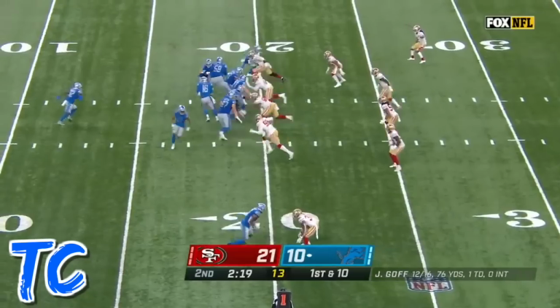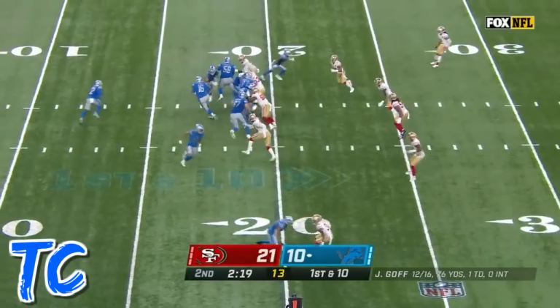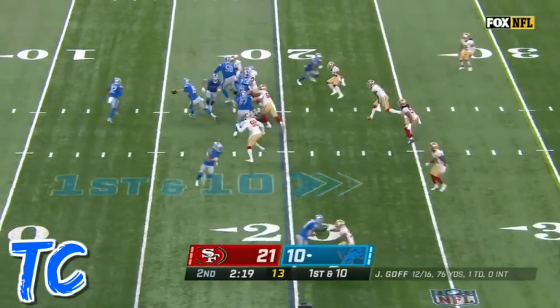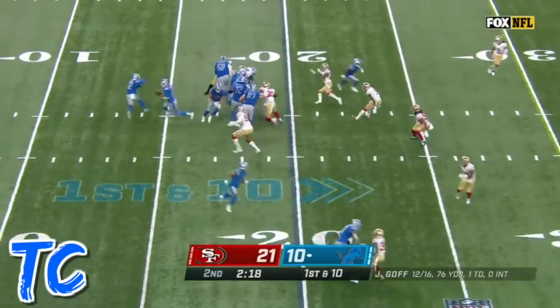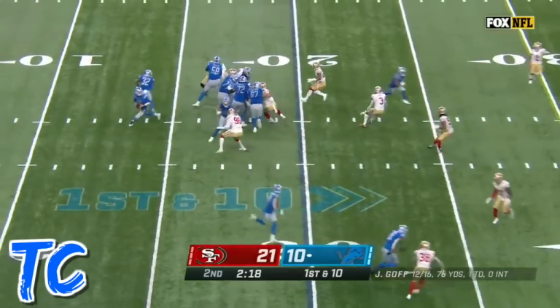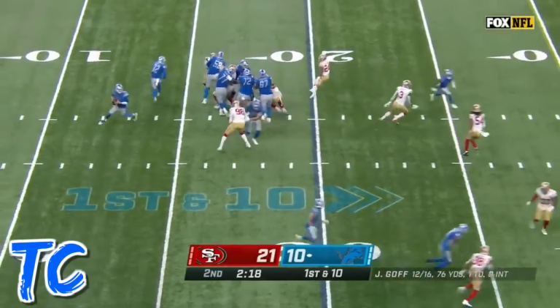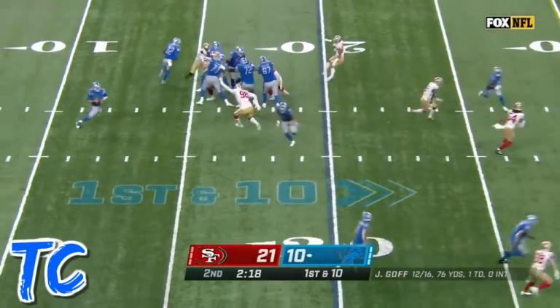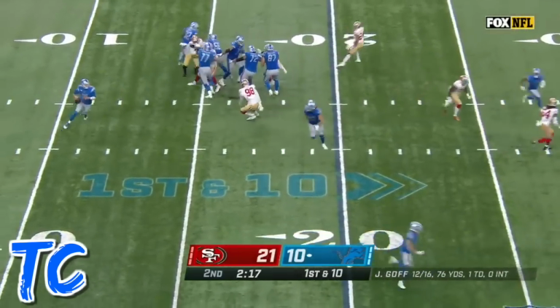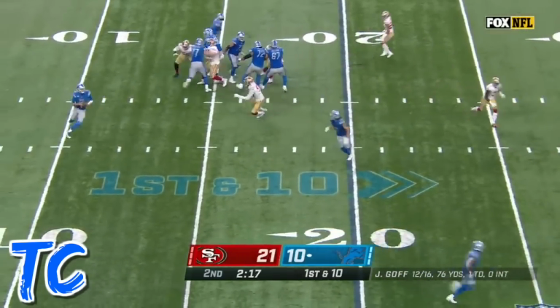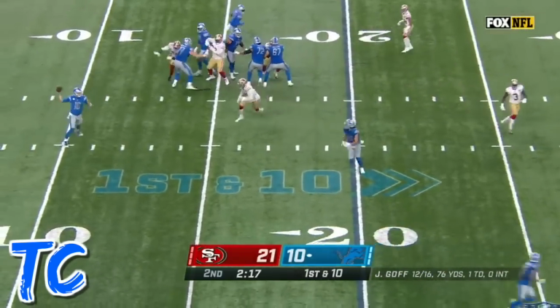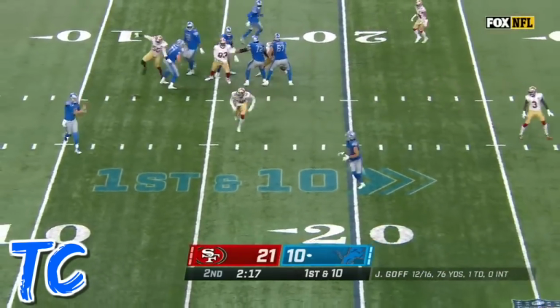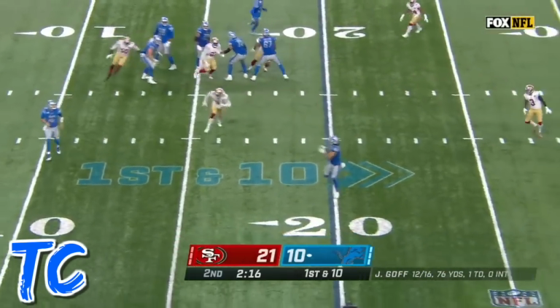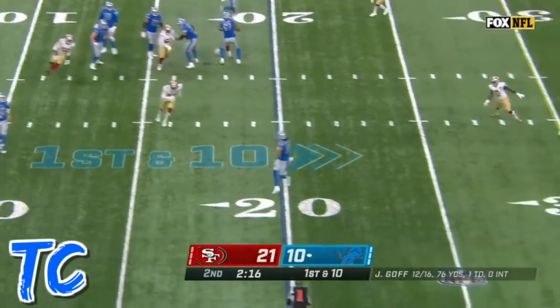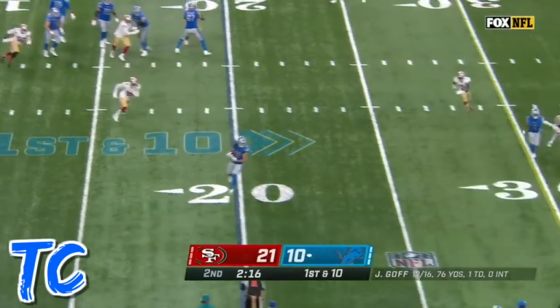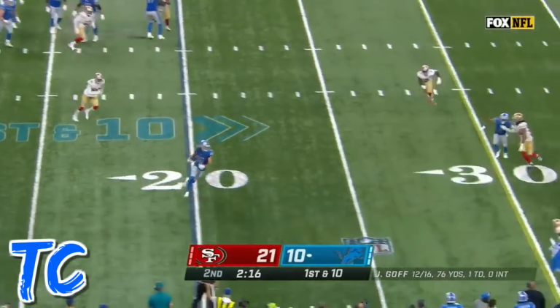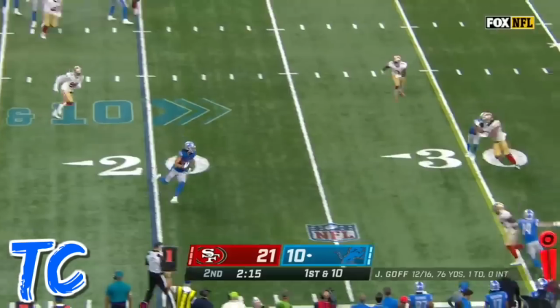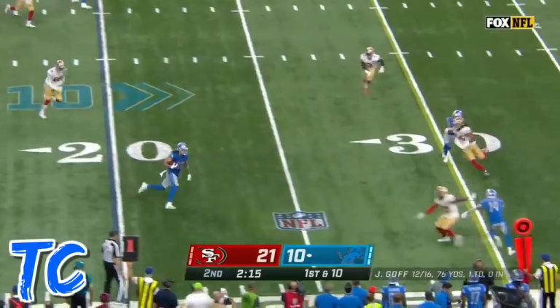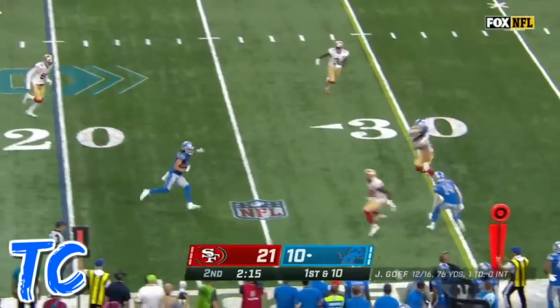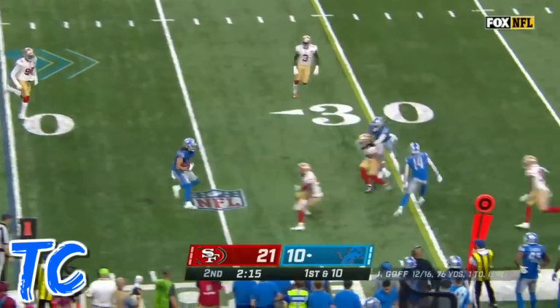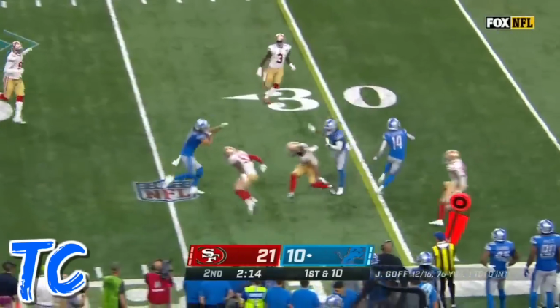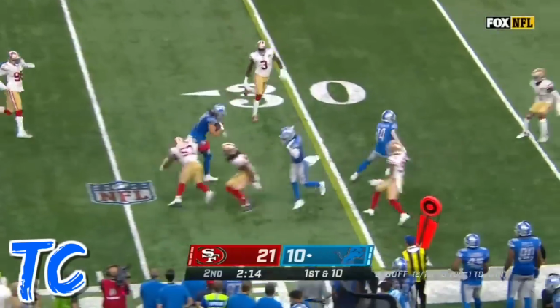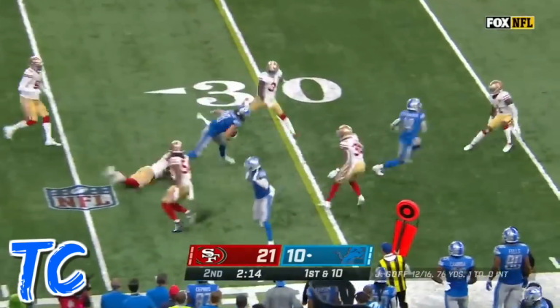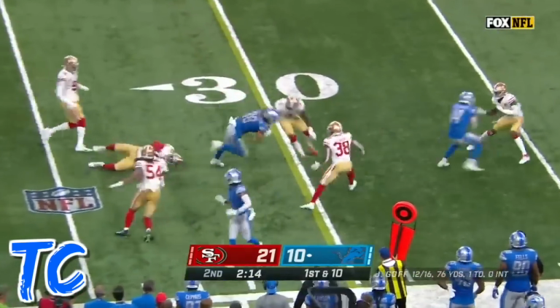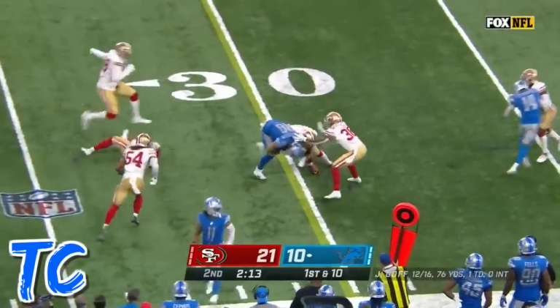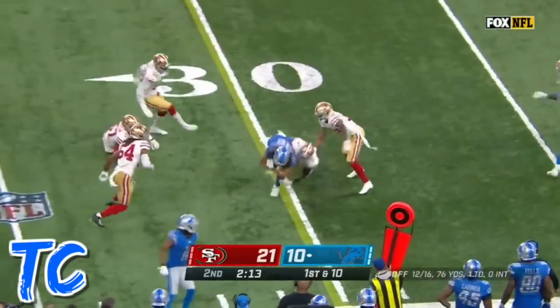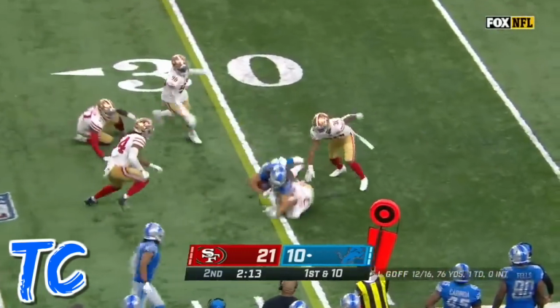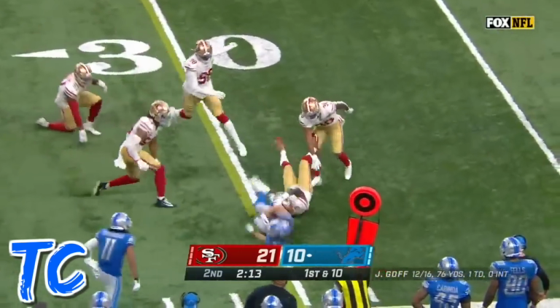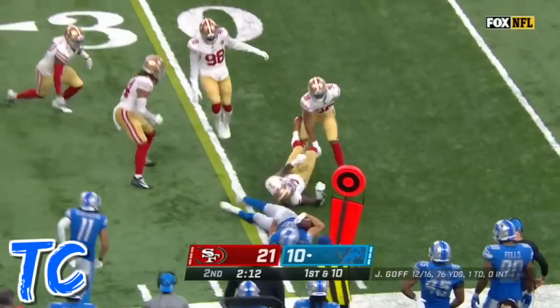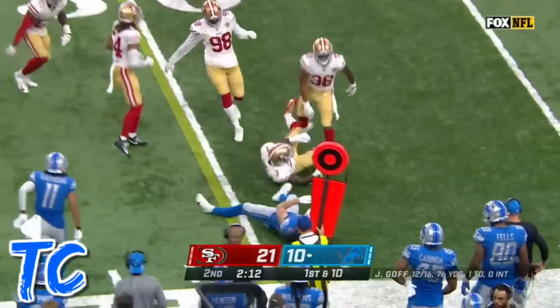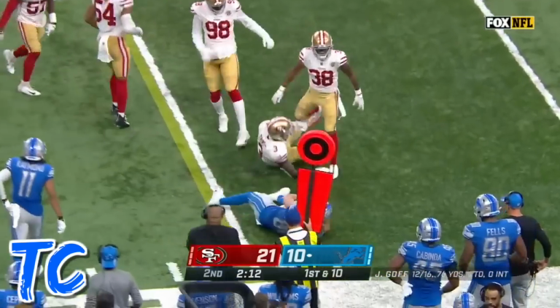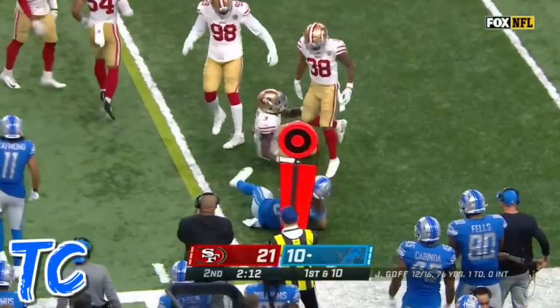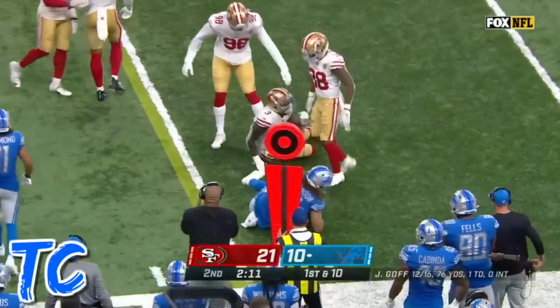Plus the two-minute warning on first down. Goff off play action, he'll throw it short. Hawkinson with a catch at the 20-yard line. Hawkinson makes a nice move, he's got a first down.